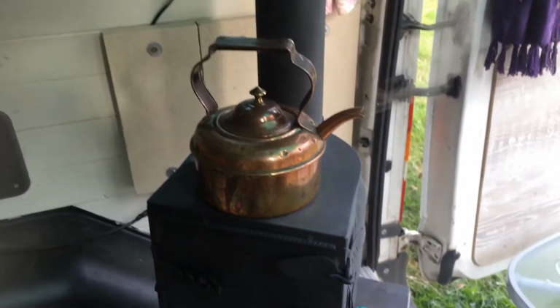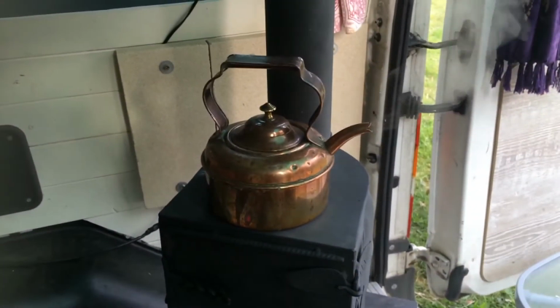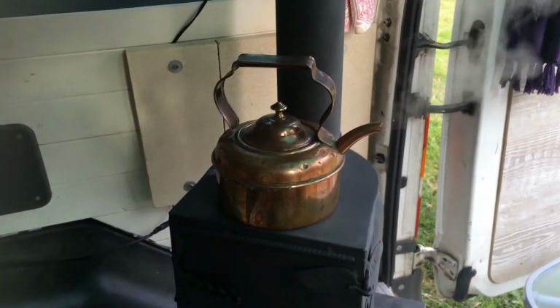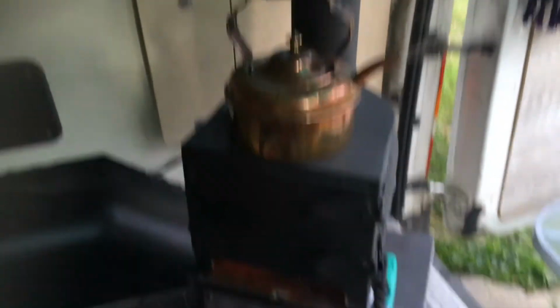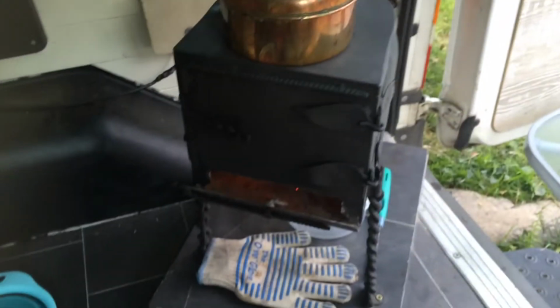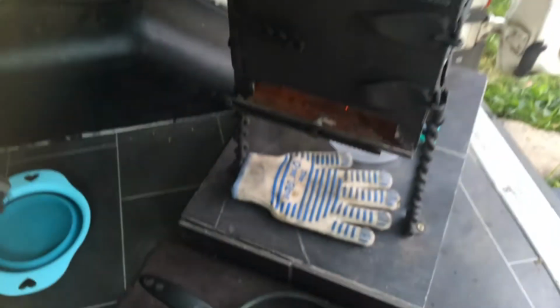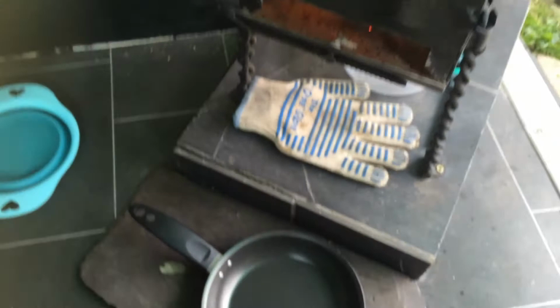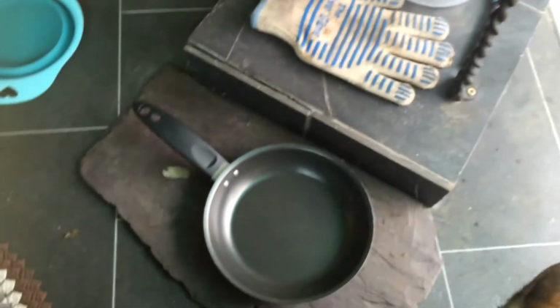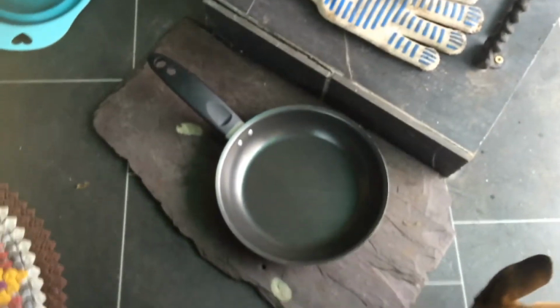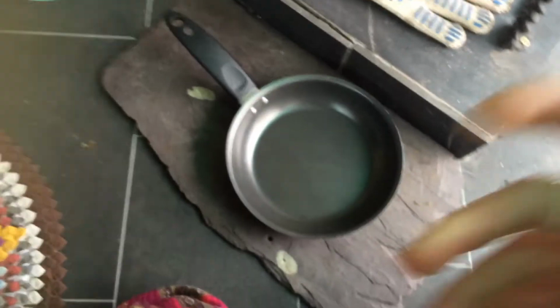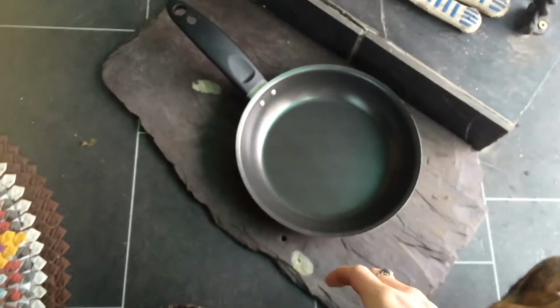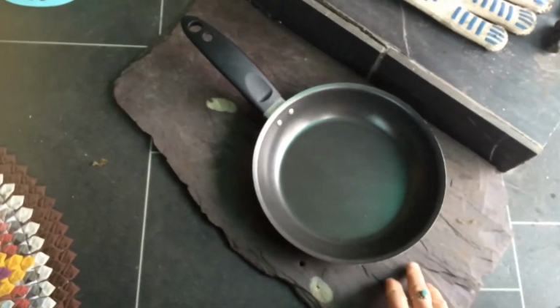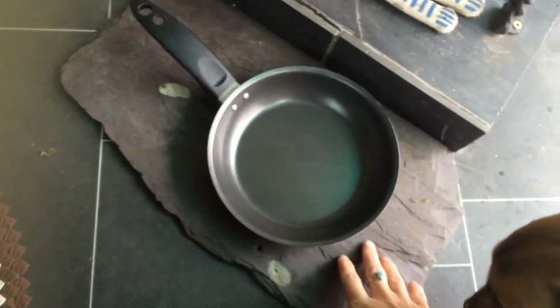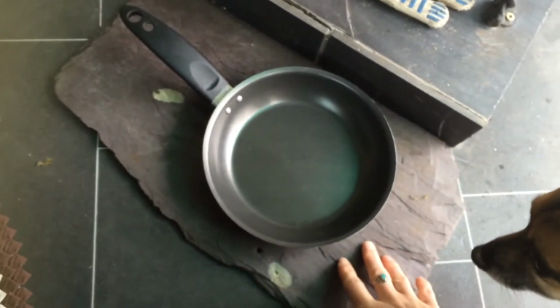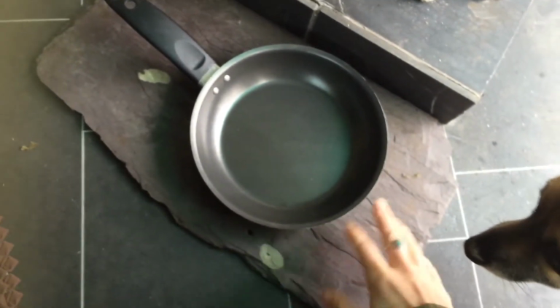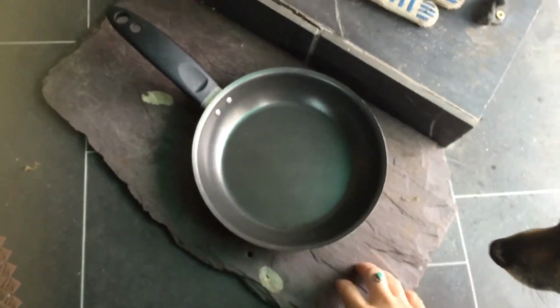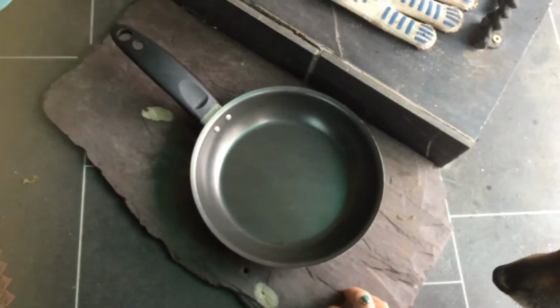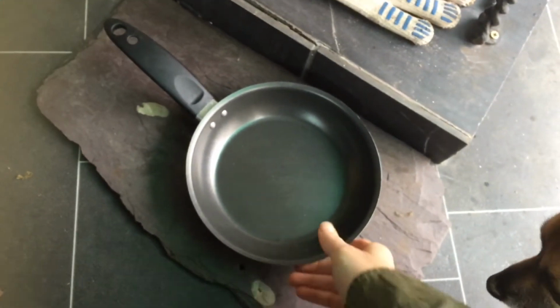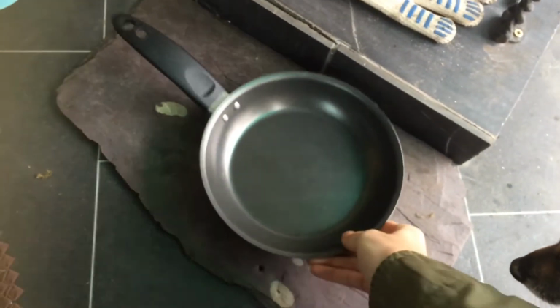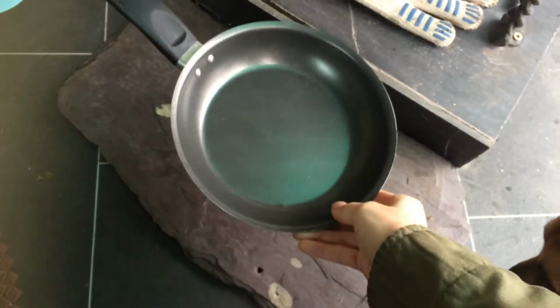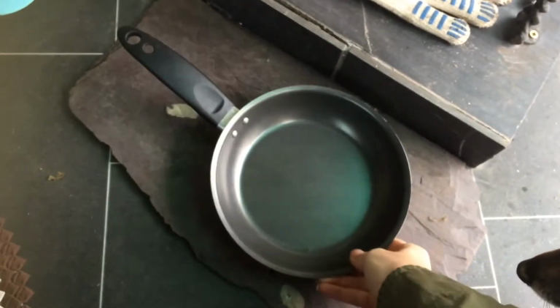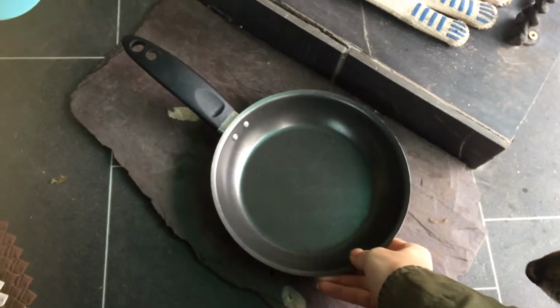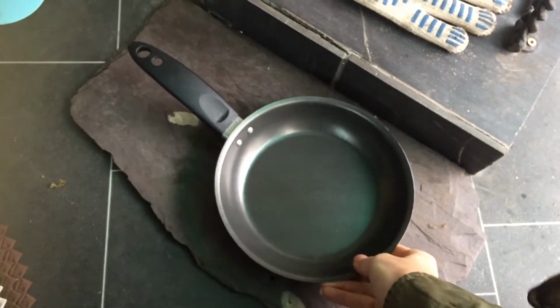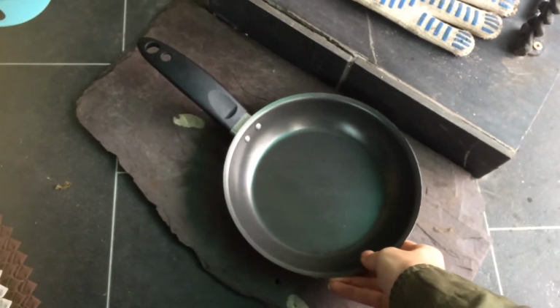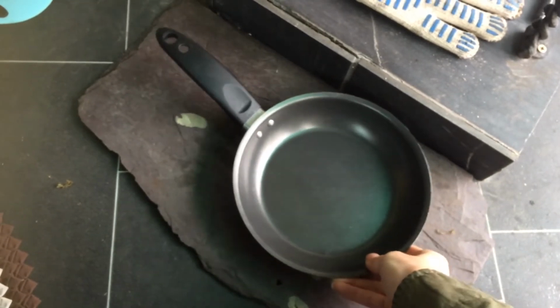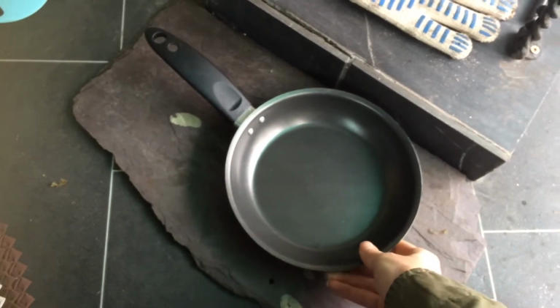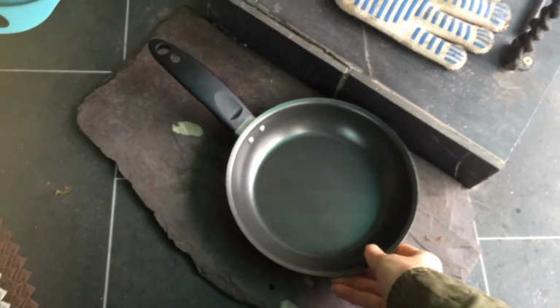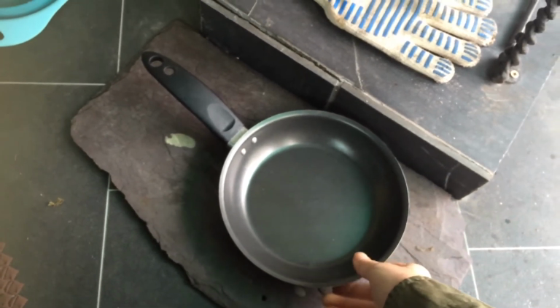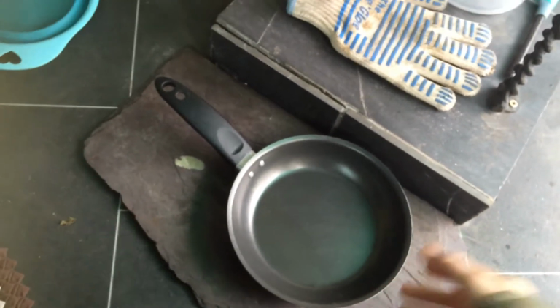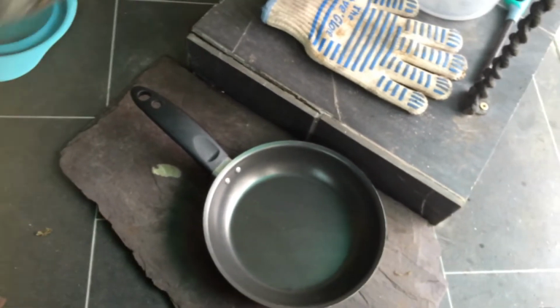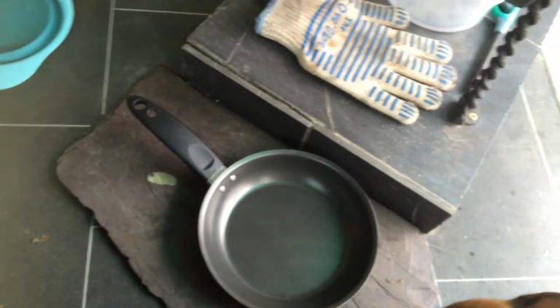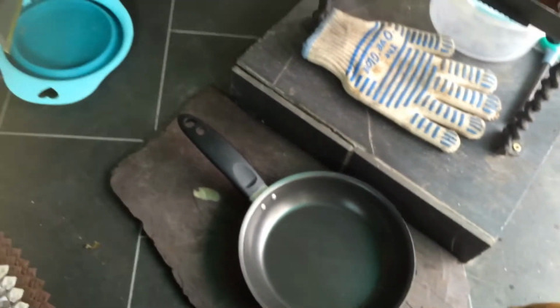Got the kettle on. We had a problem with spitting embers, so we put down a piece of slate which also doubles up as a hot pan holder, which is nice. Got the burner.